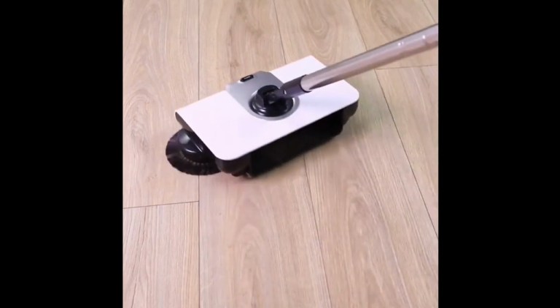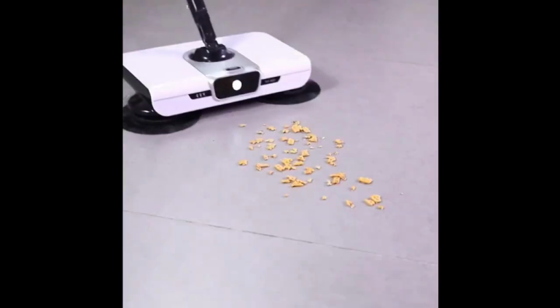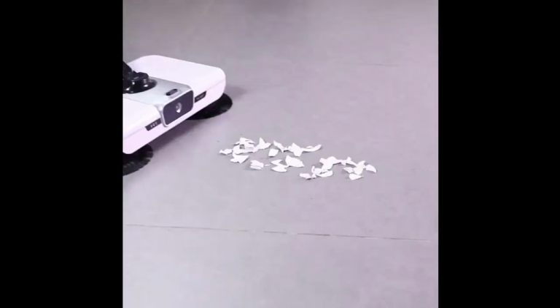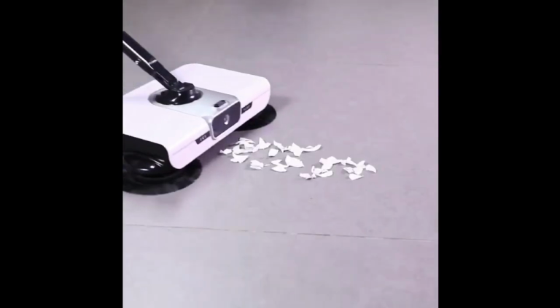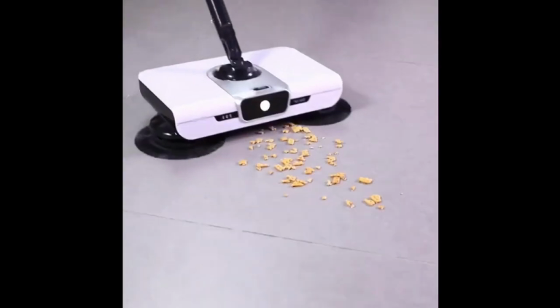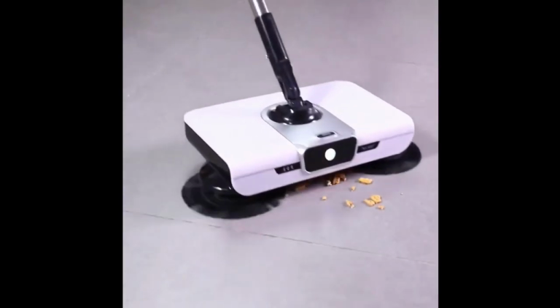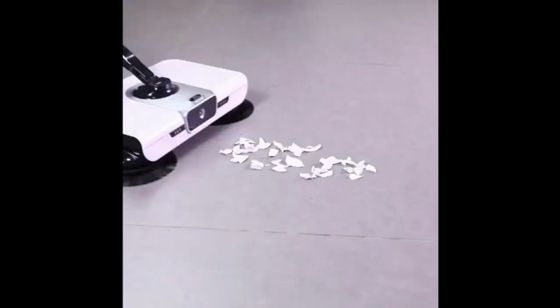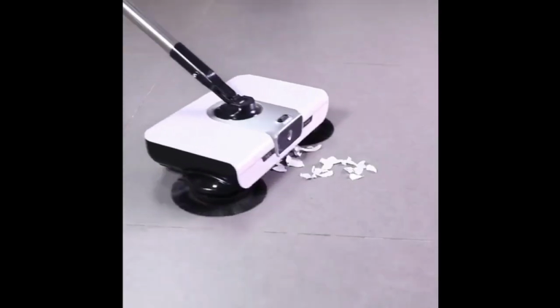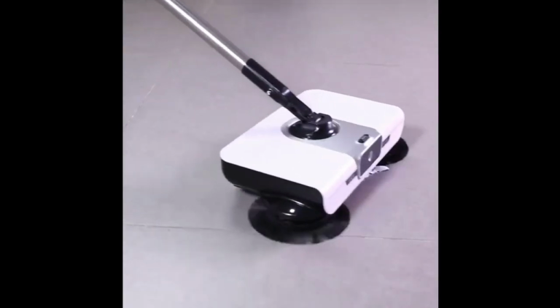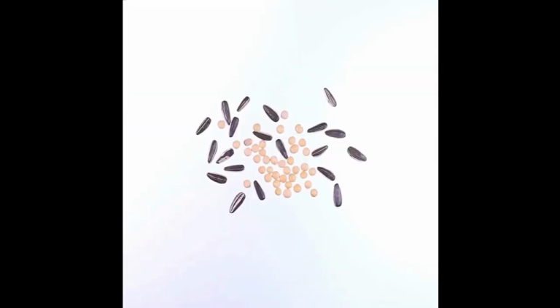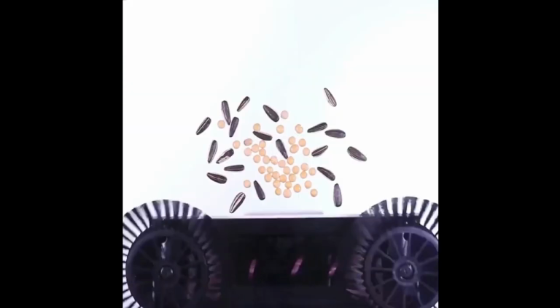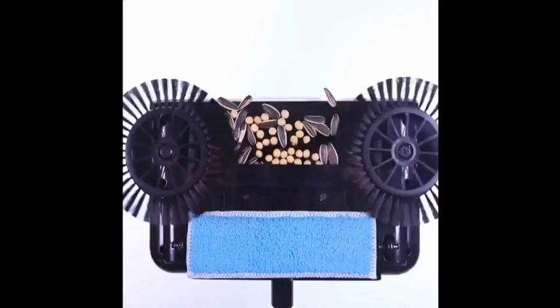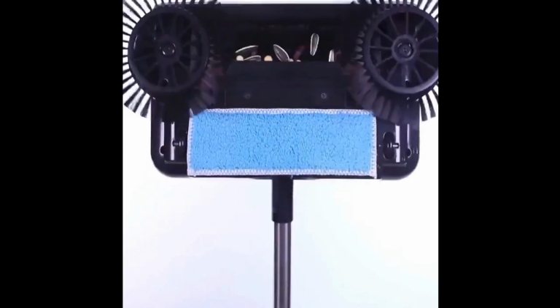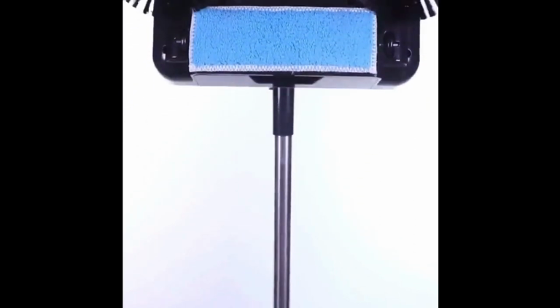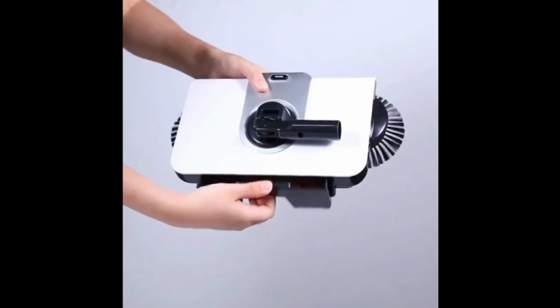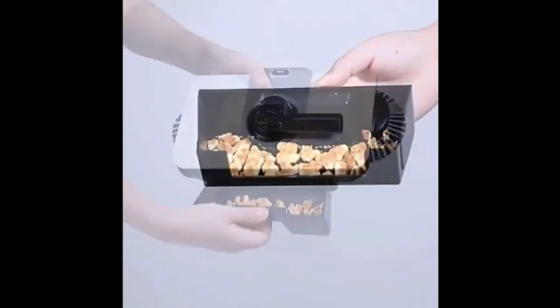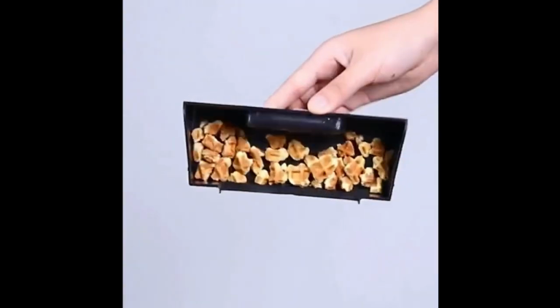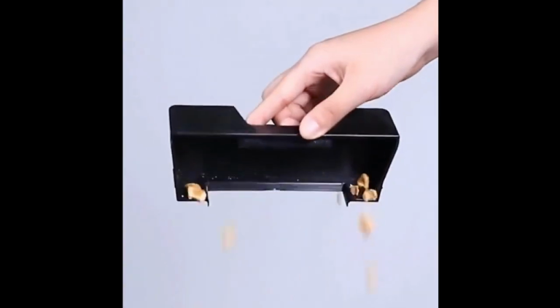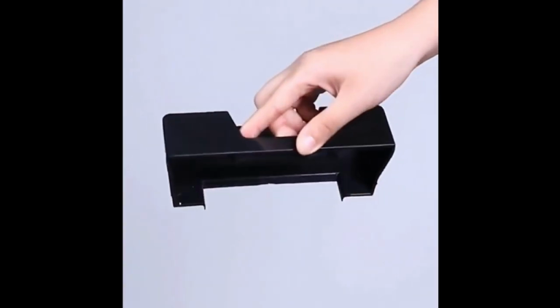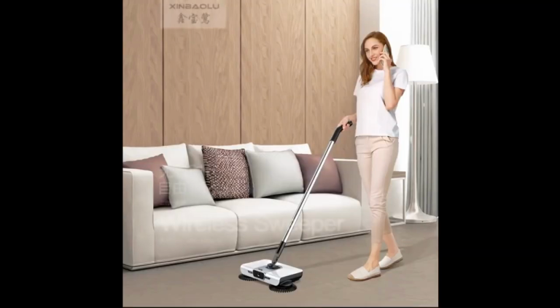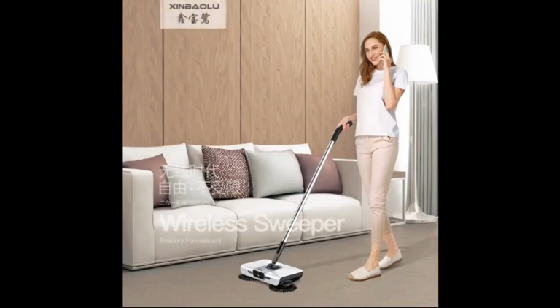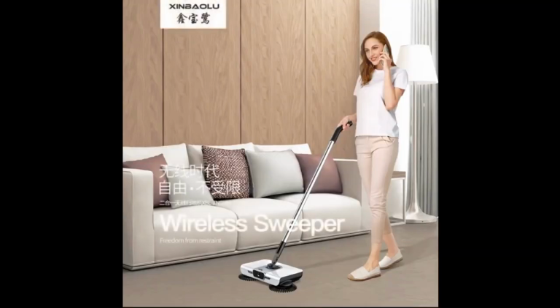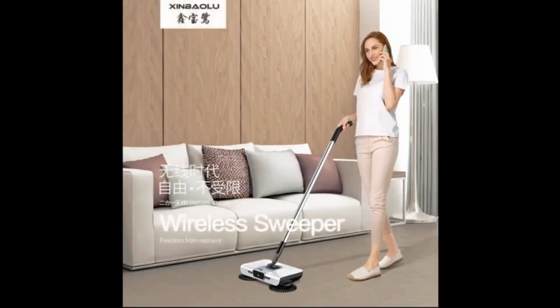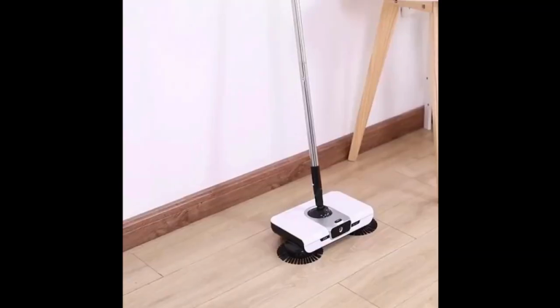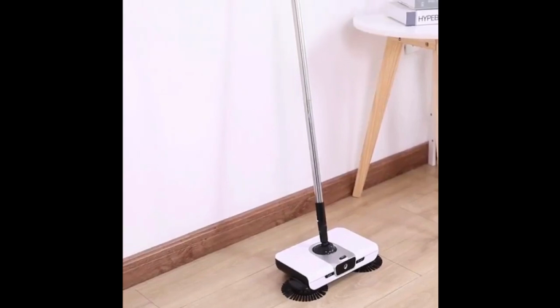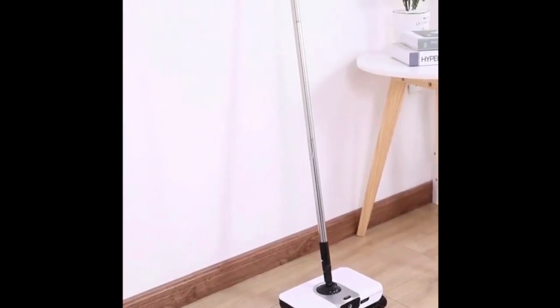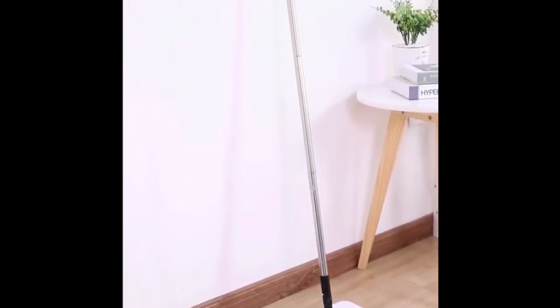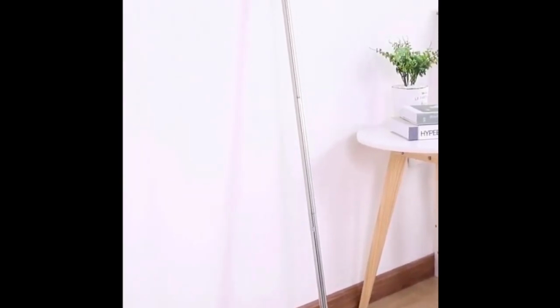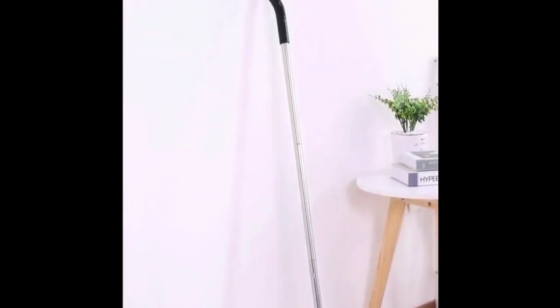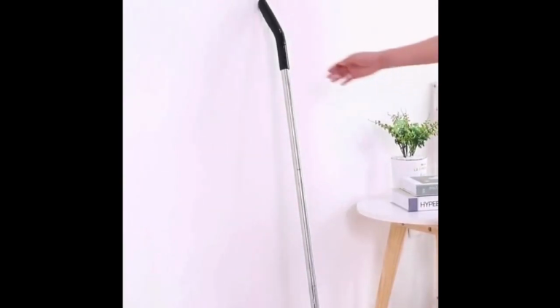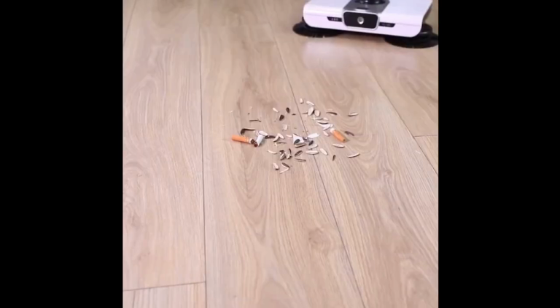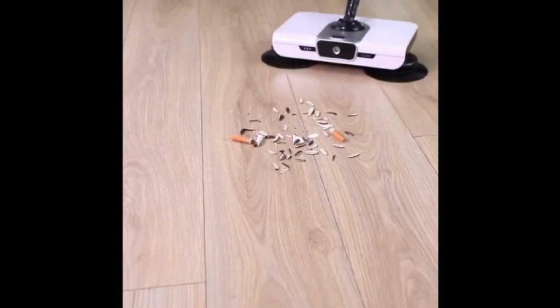There are 10 different color variations to choose from, ranging from standard models to upgraded versions with additional accessories. The packing list includes the host, handle, and link rod, as well as an original edging mop.